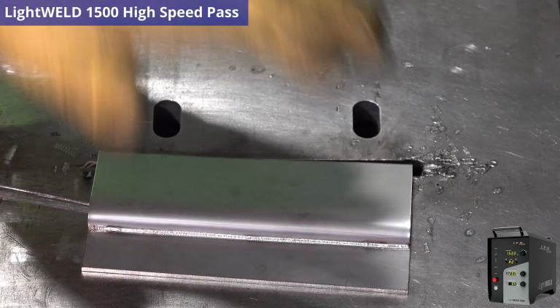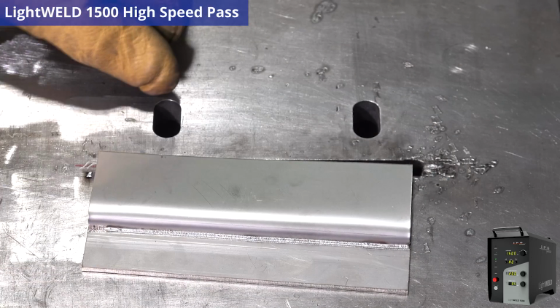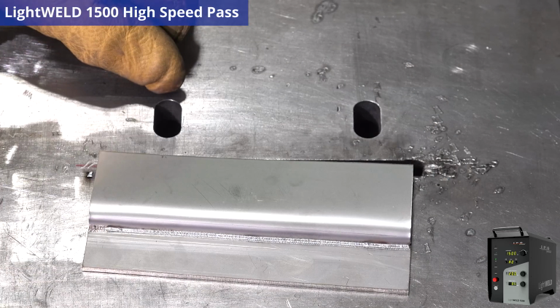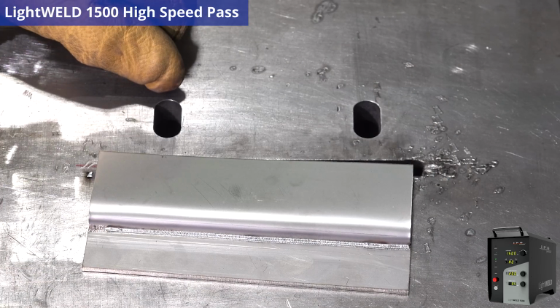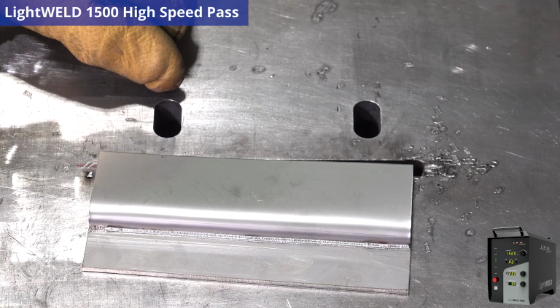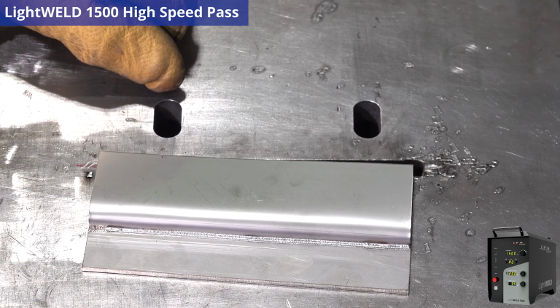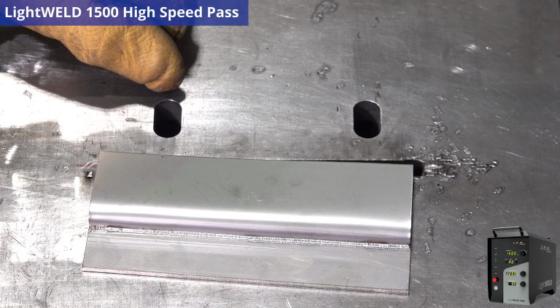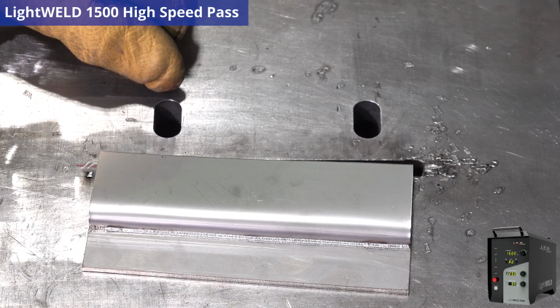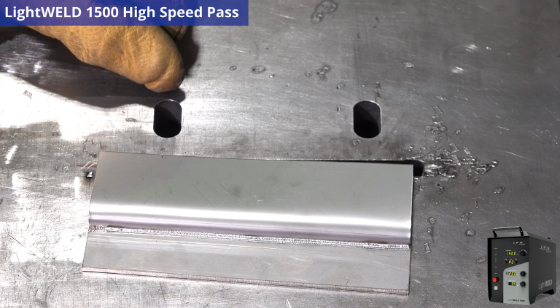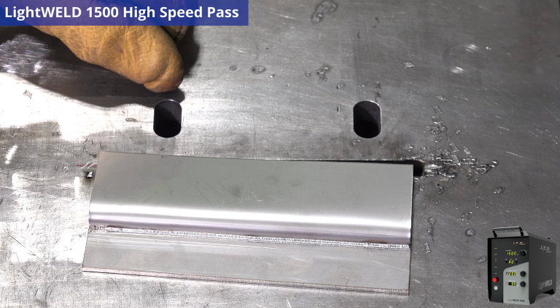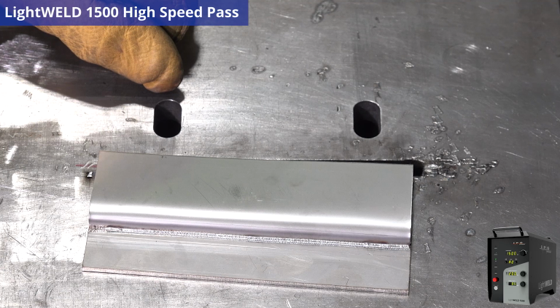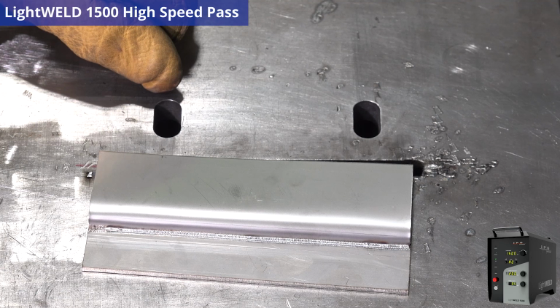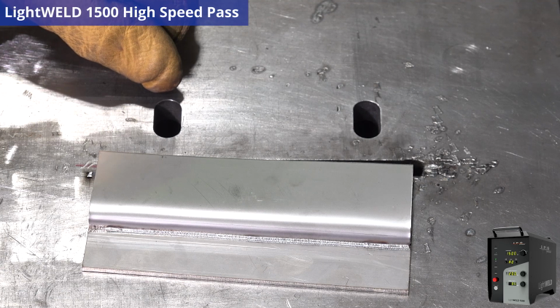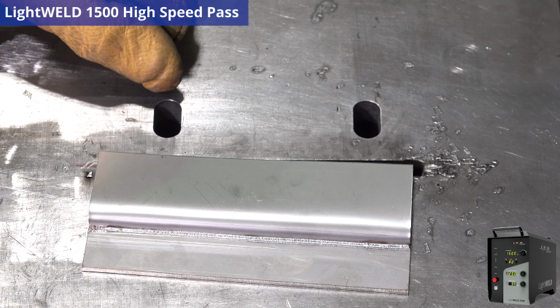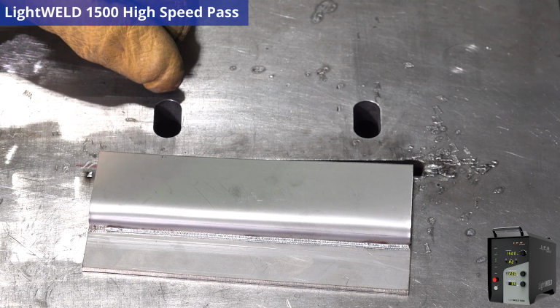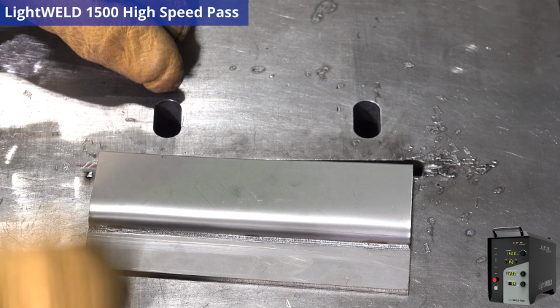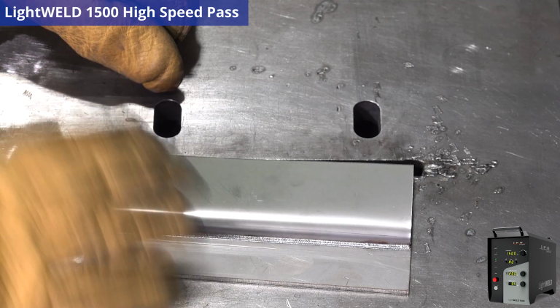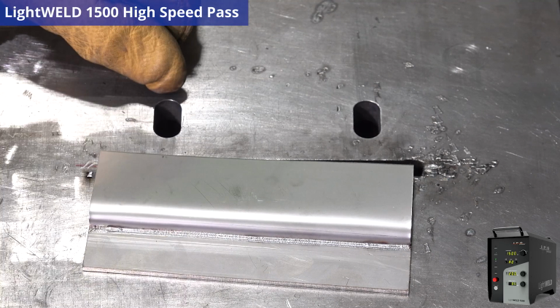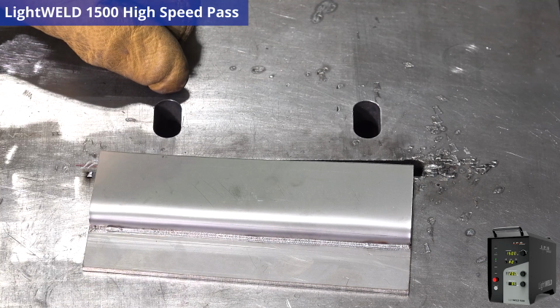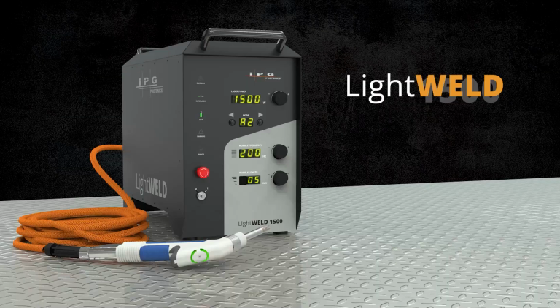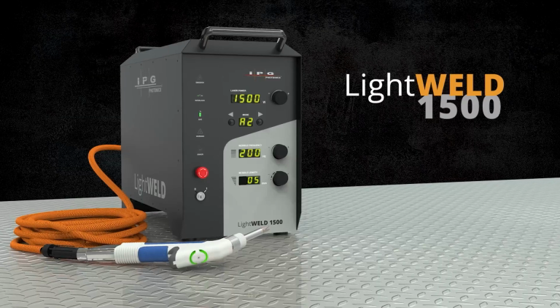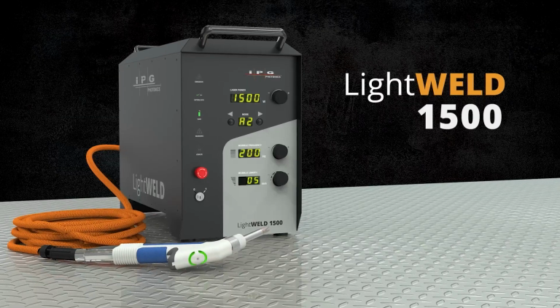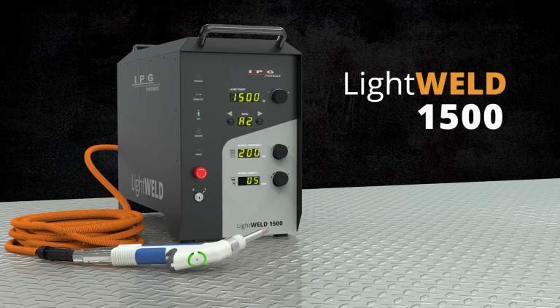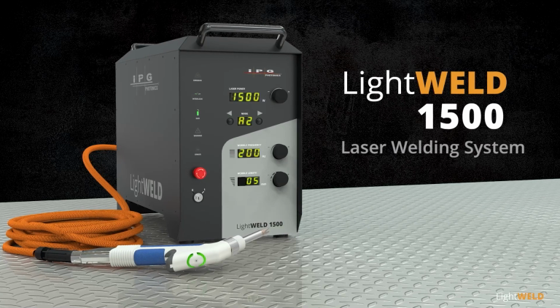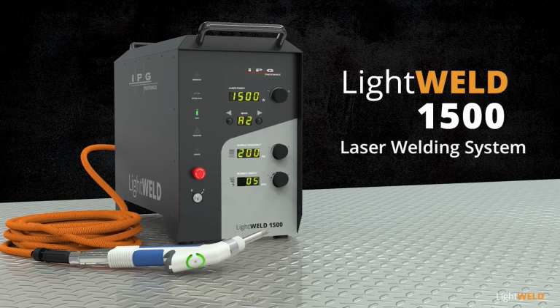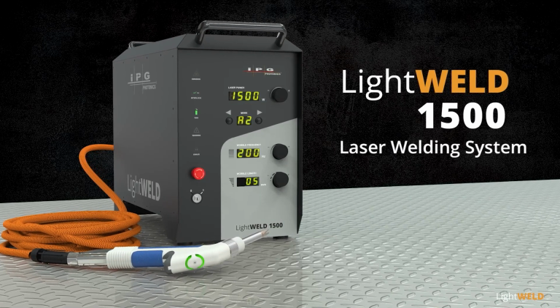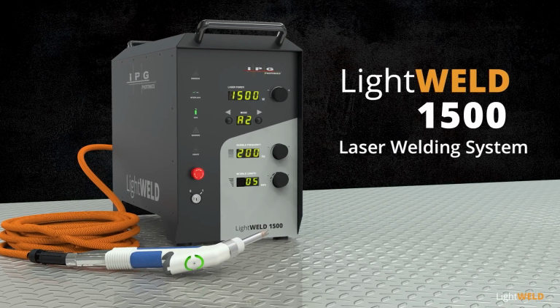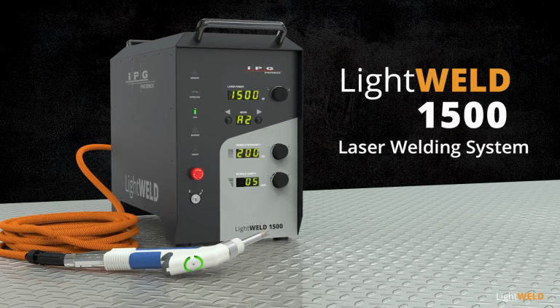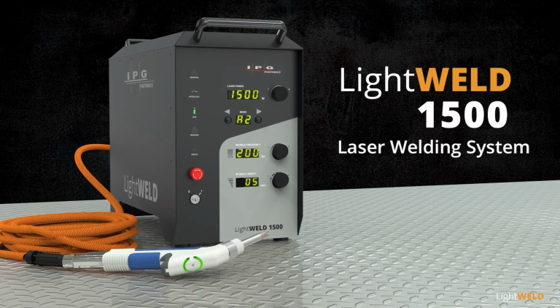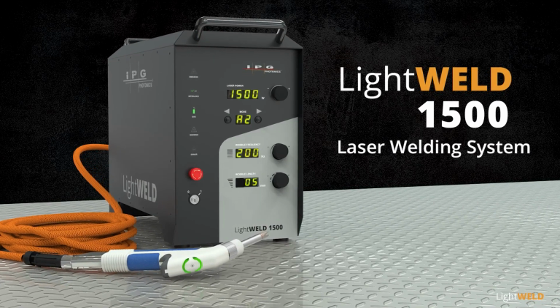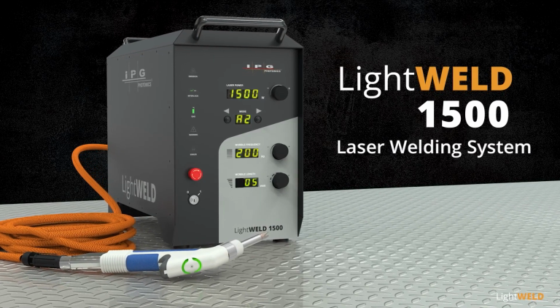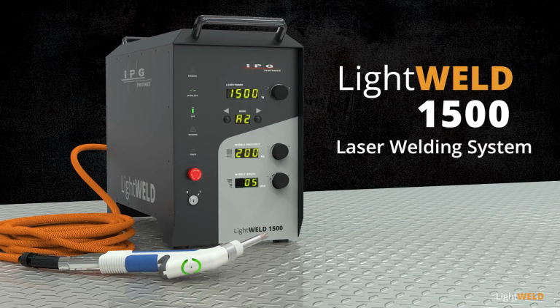That's how you do a high-velocity weld with the LightWeld 1500. I hope this video was informative — thanks for watching. To learn more about the LightWeld 1500, please click the link in the description below.